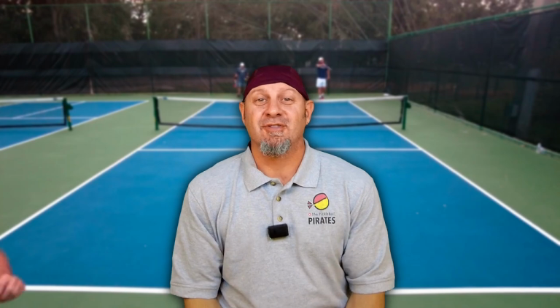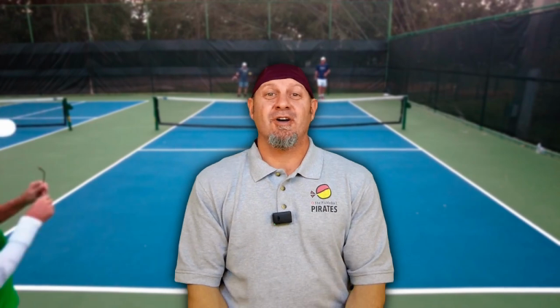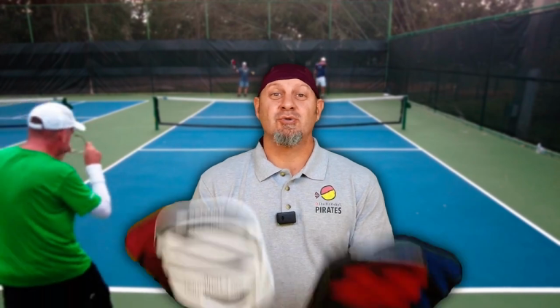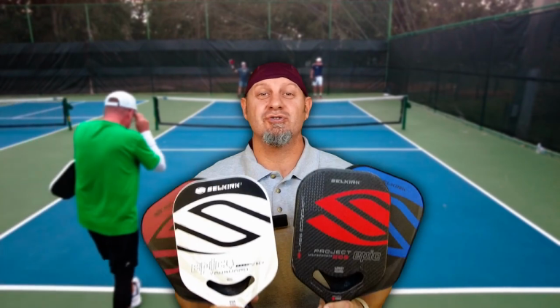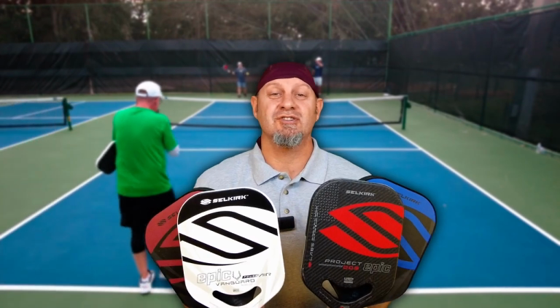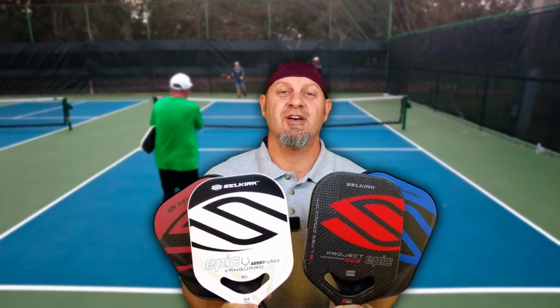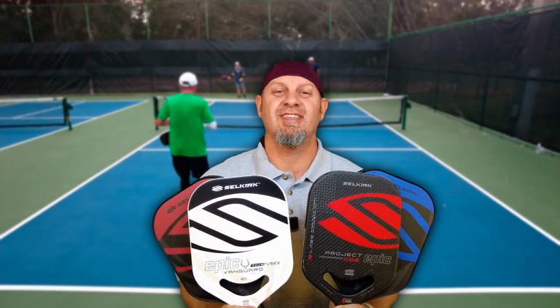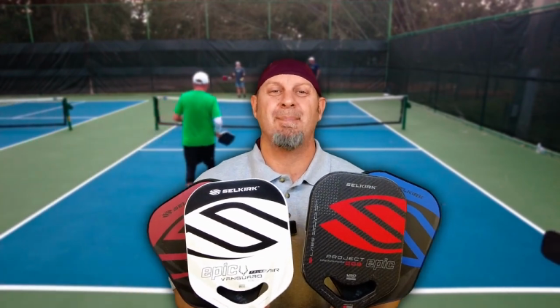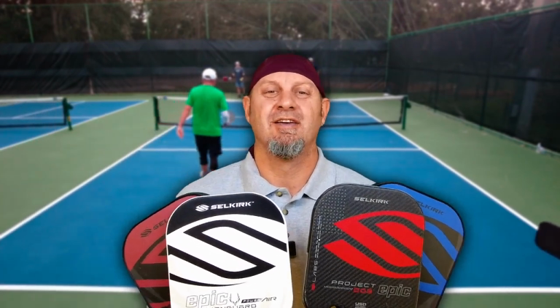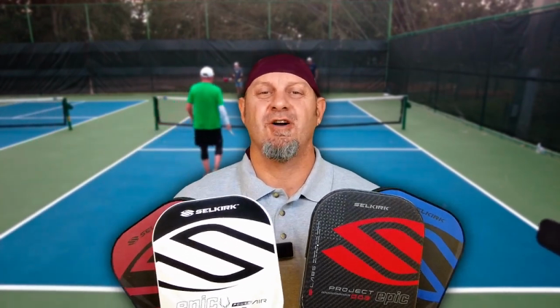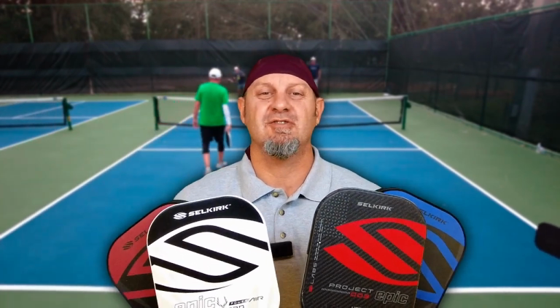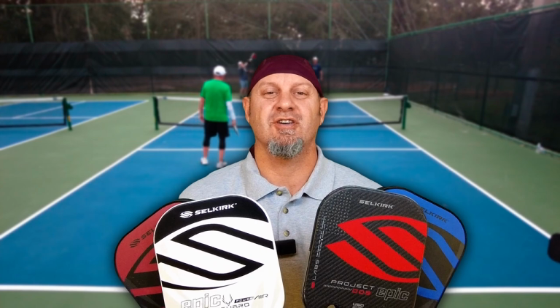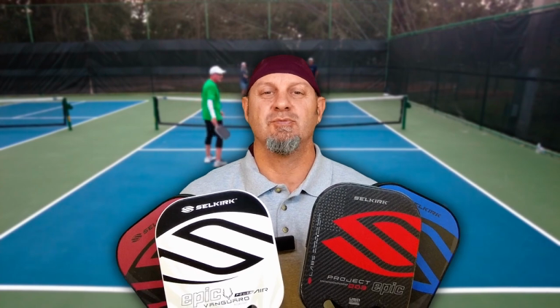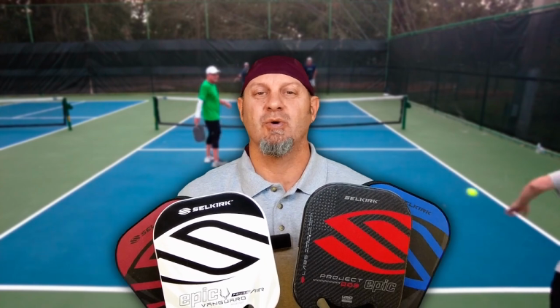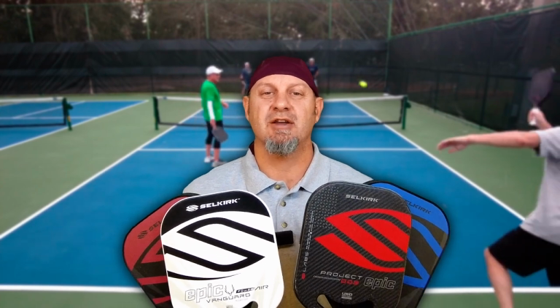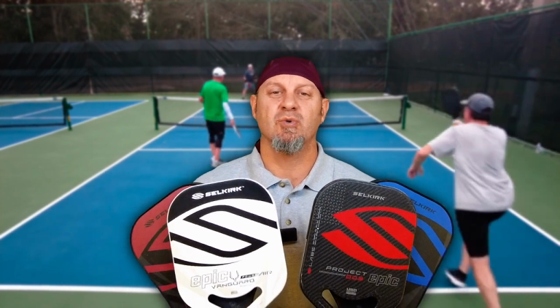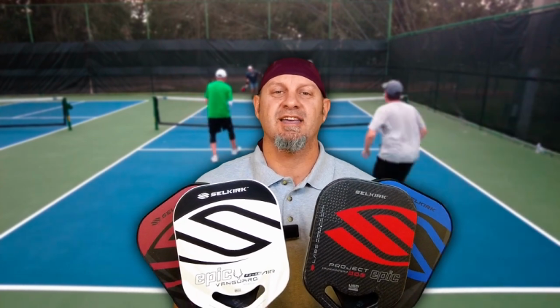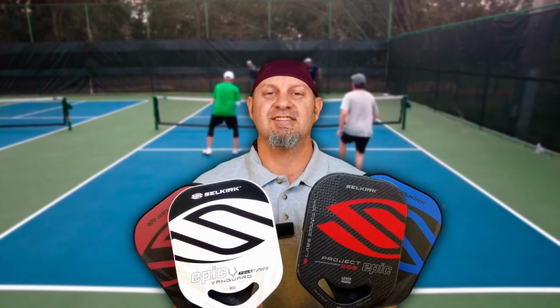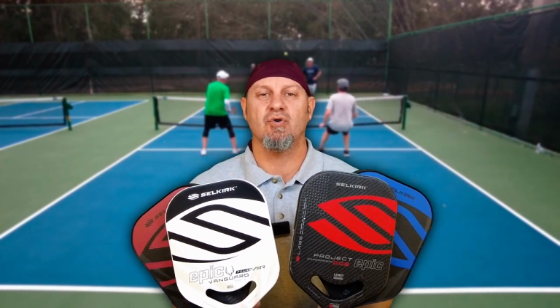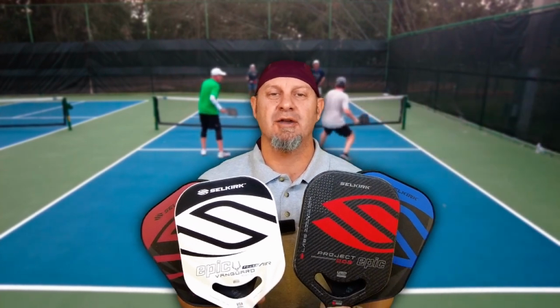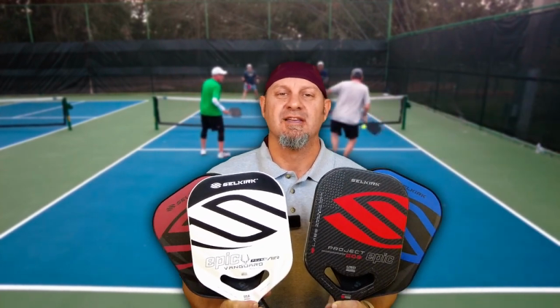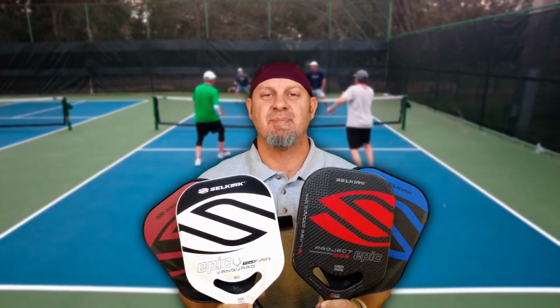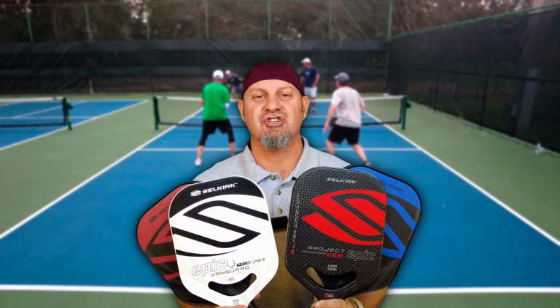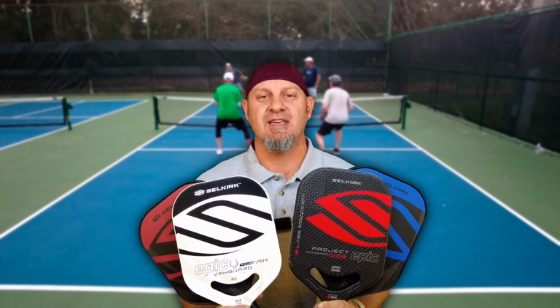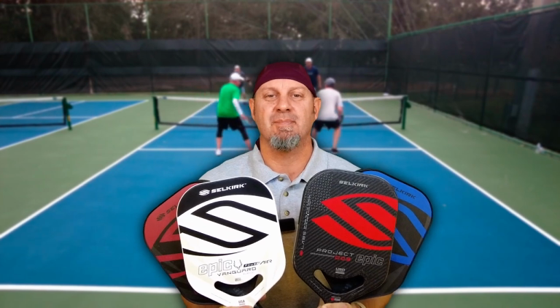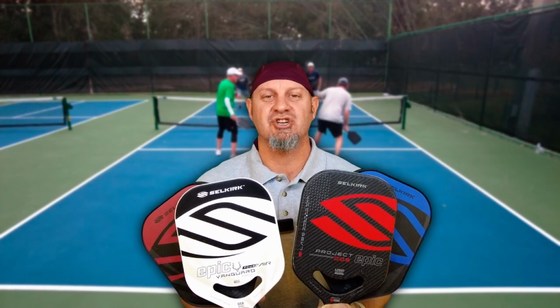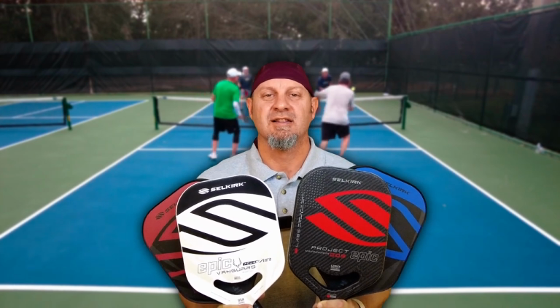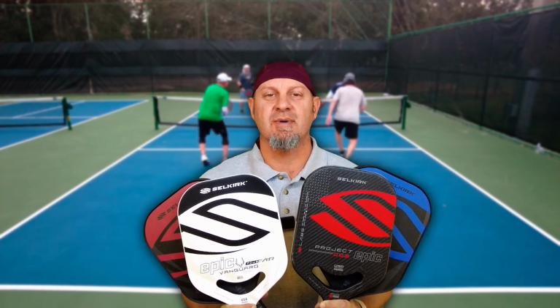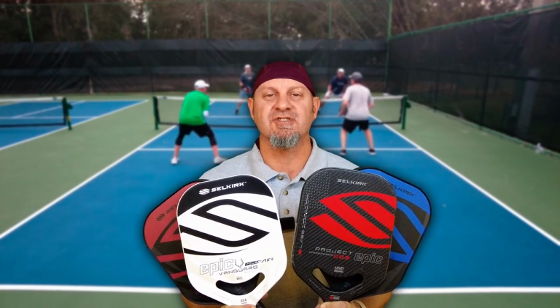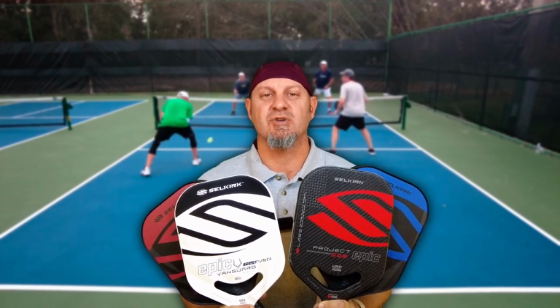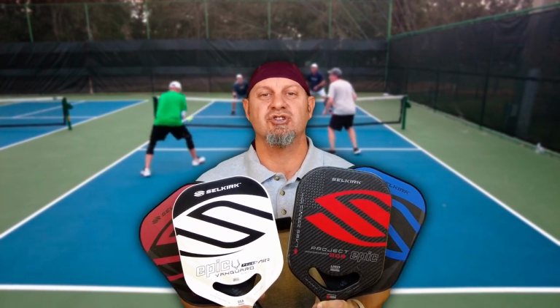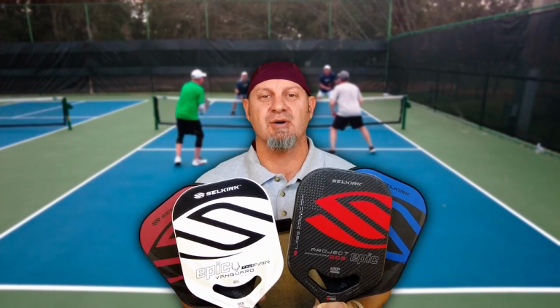Following through with our 'Which Would You Choose' series, we're going to be covering the Epic from Selkirk. If you really like this control model and this Epic body shape, let's talk about the differences and which one to choose.